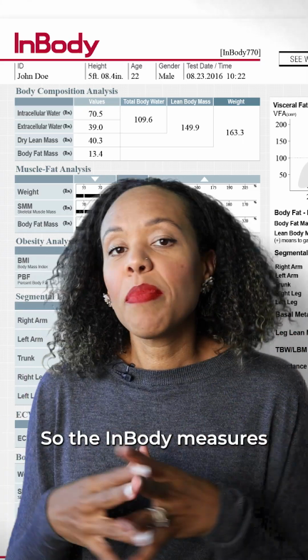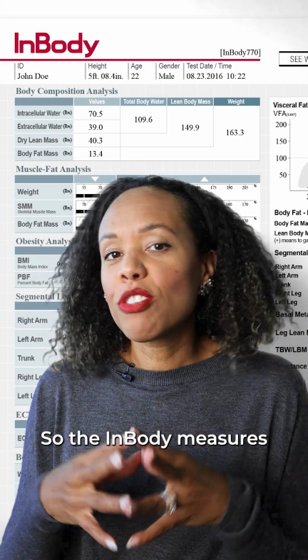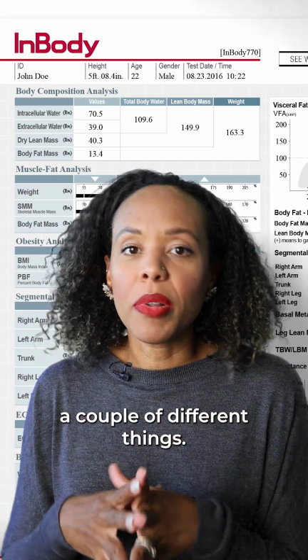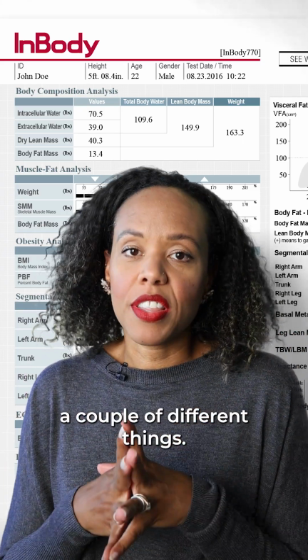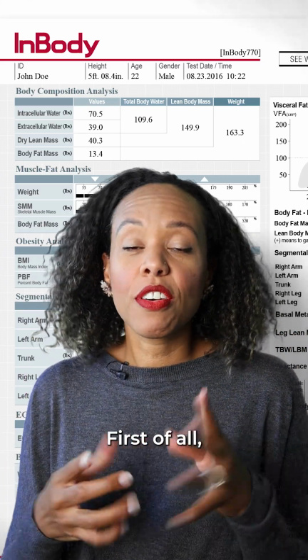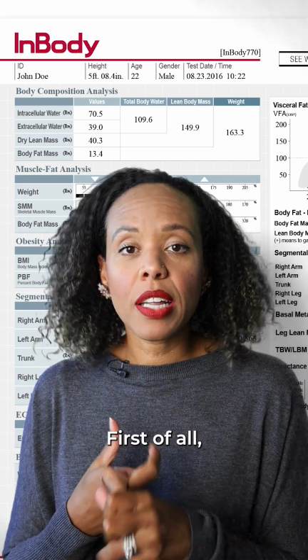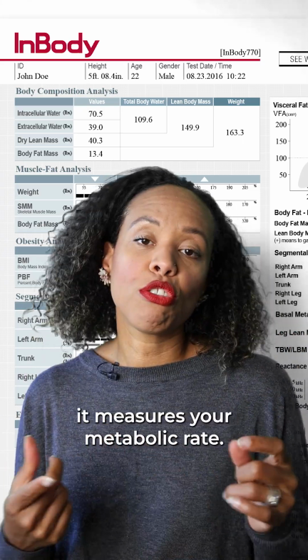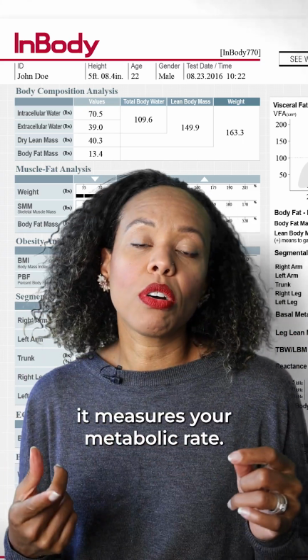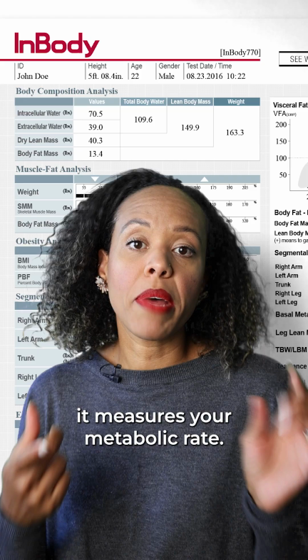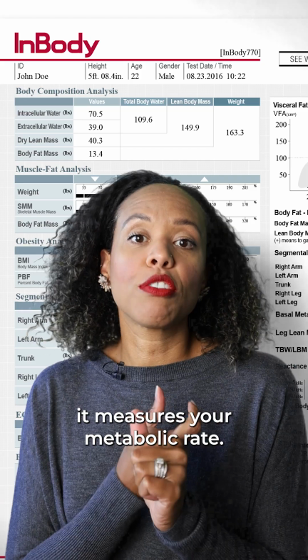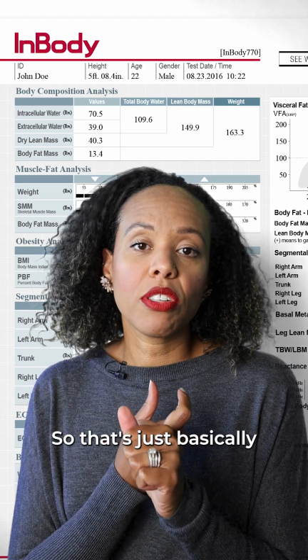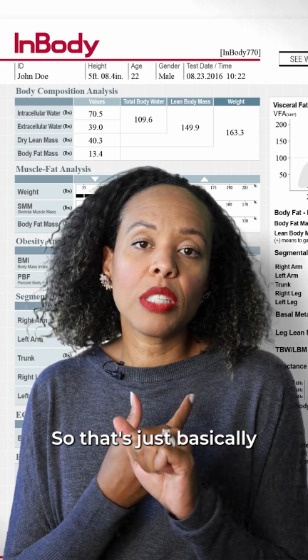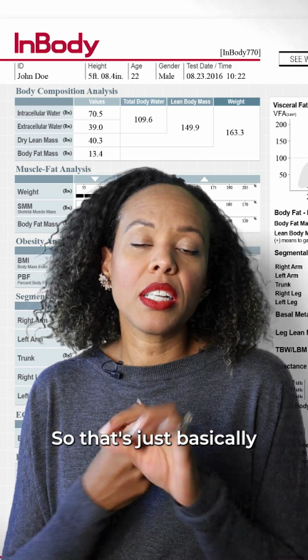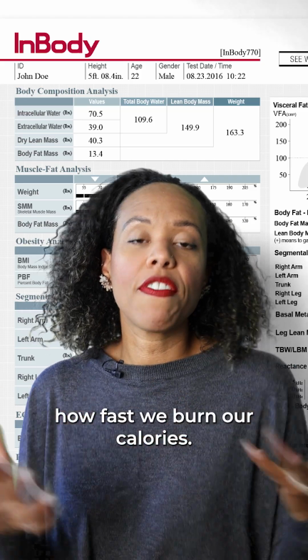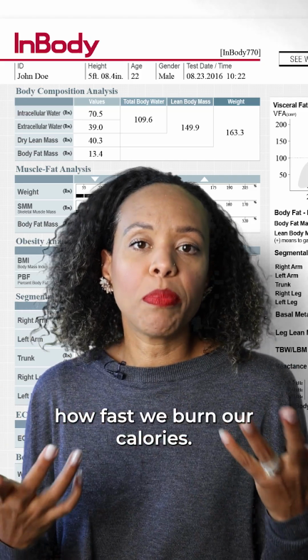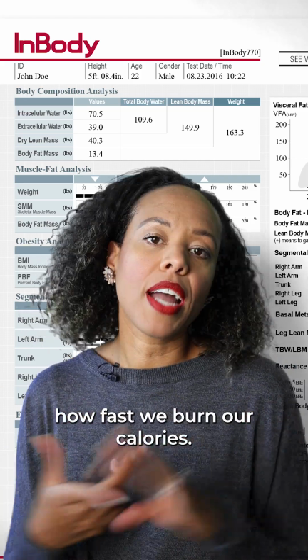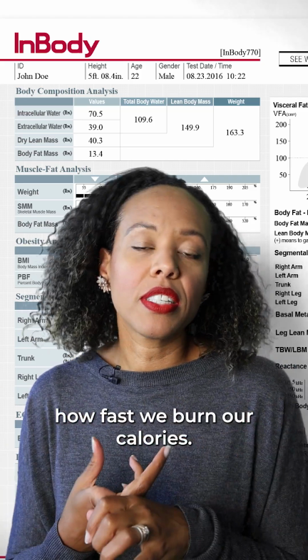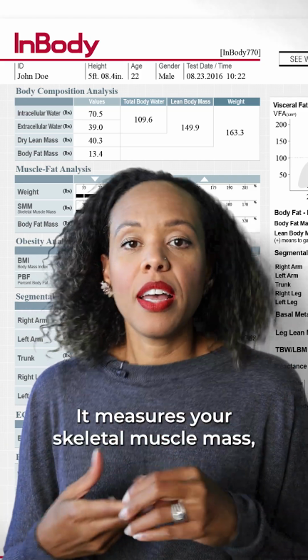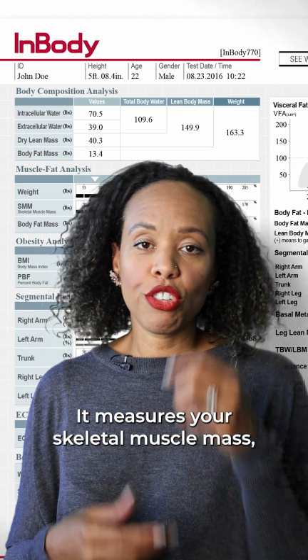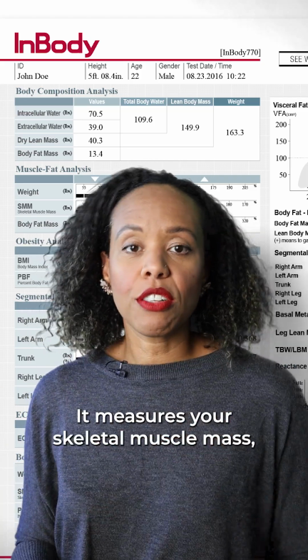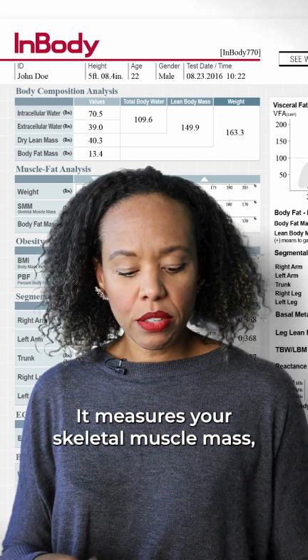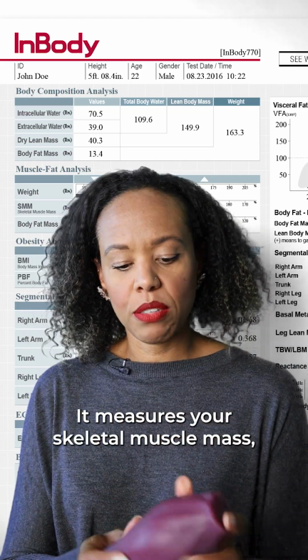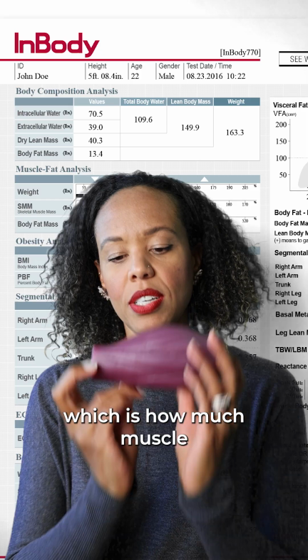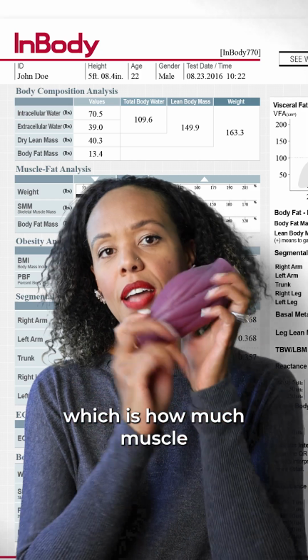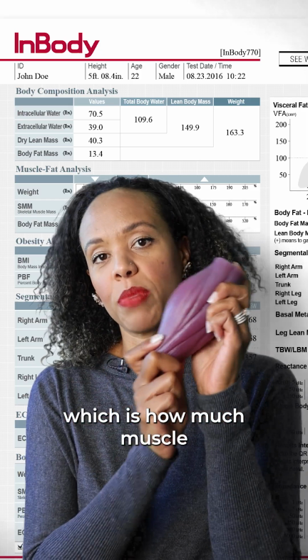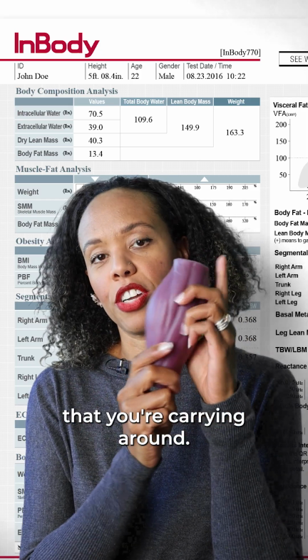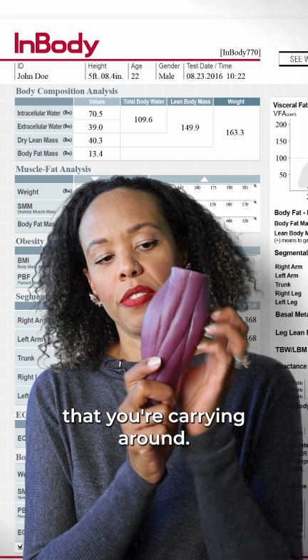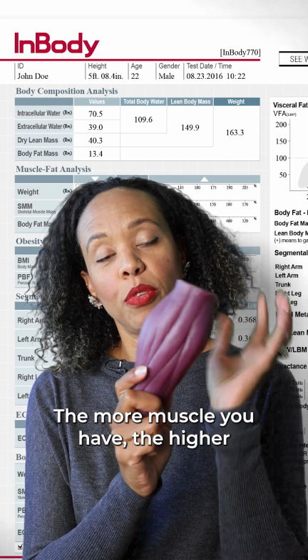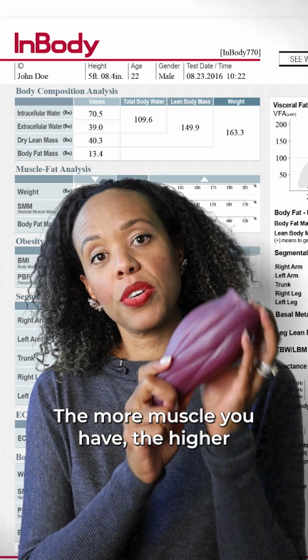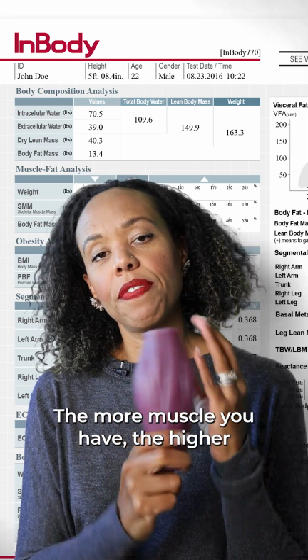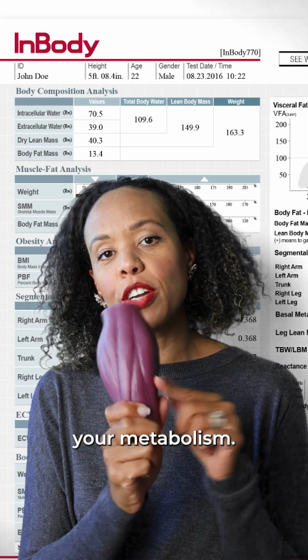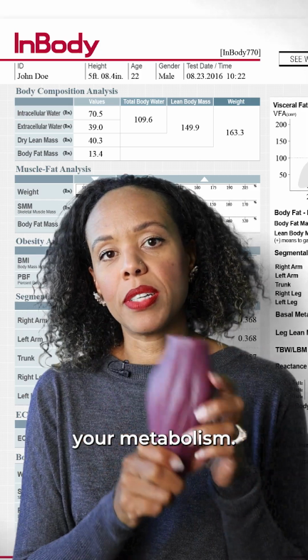So the InBody measures a couple of different things. First of all, it measures your metabolic rate — that's basically how fast we burn our calories. It also measures your skeletal muscle mass, which is how much muscle you're carrying around. The more muscle you have, the higher your metabolism.